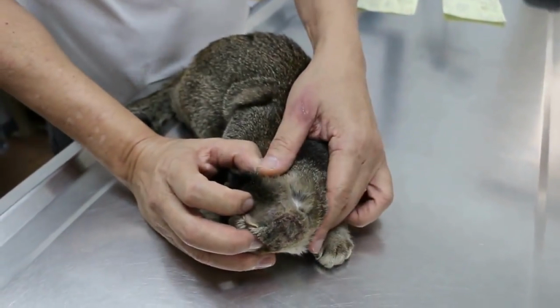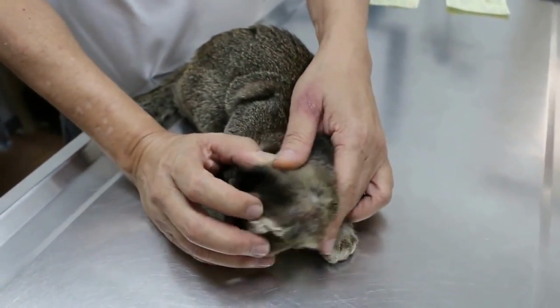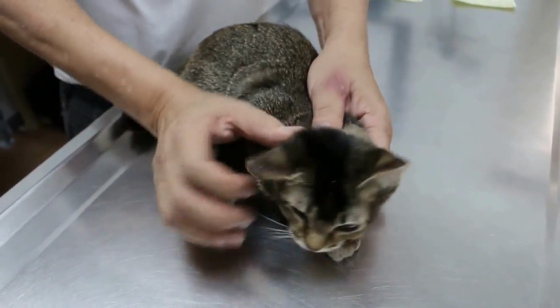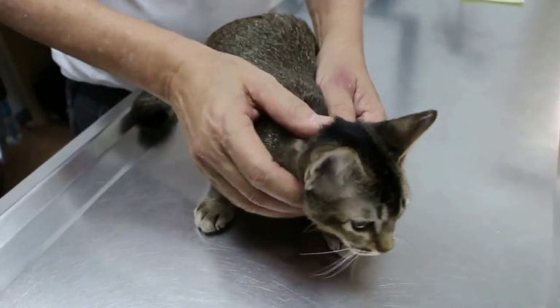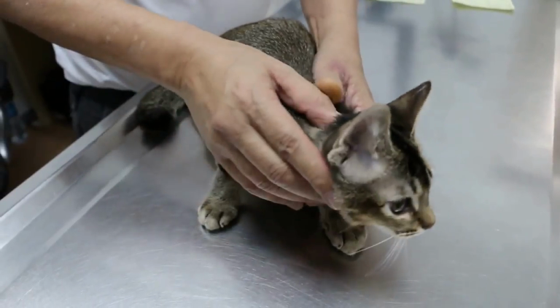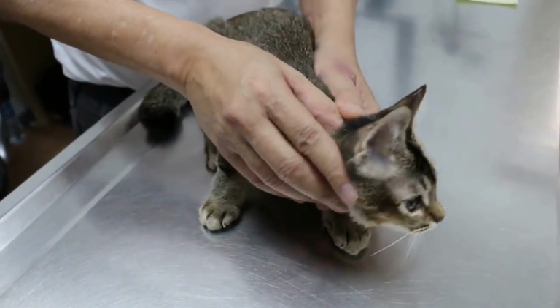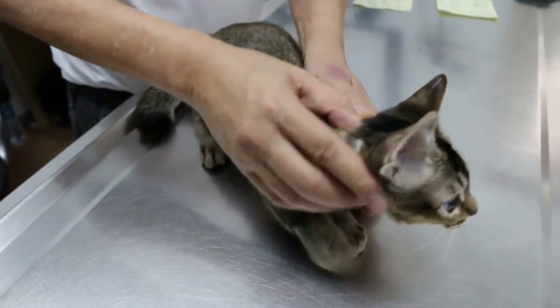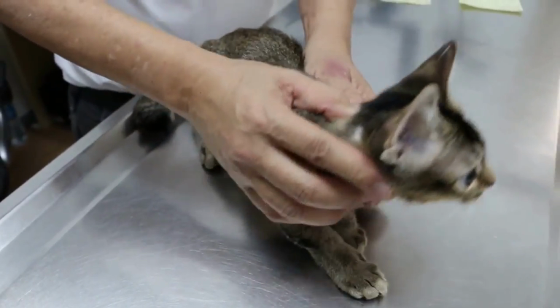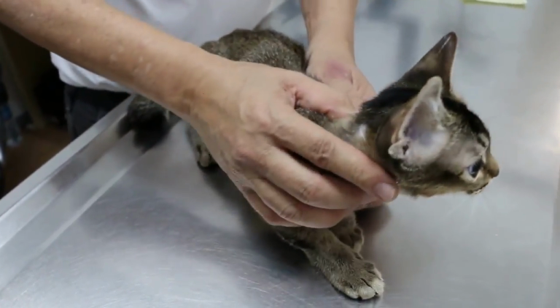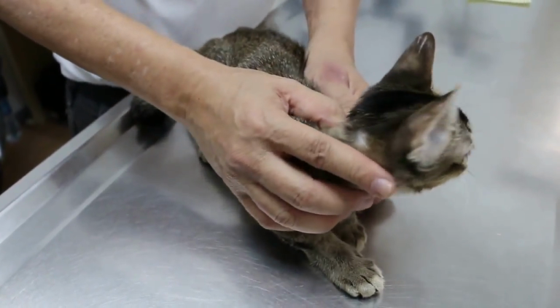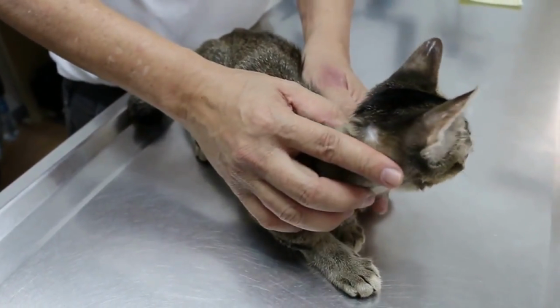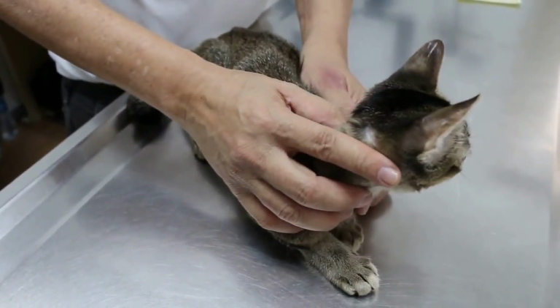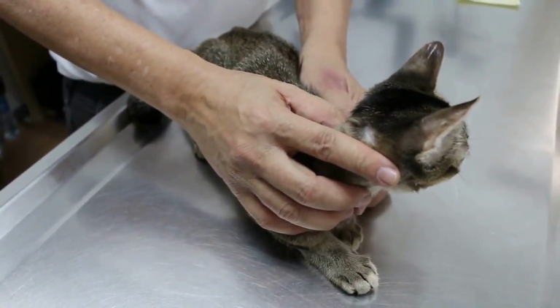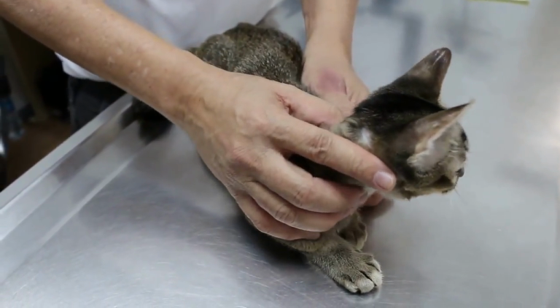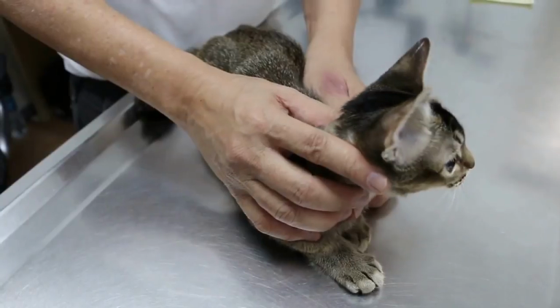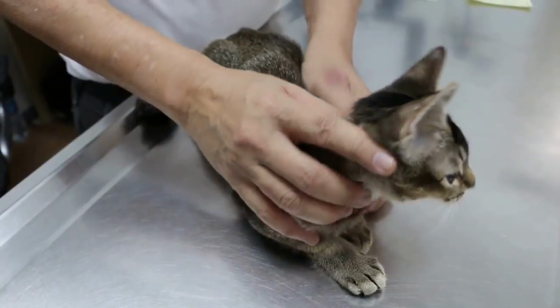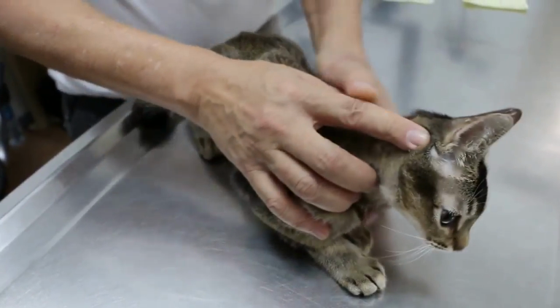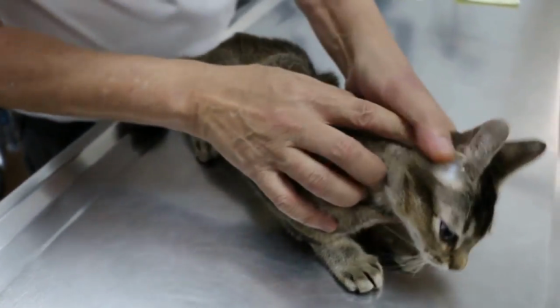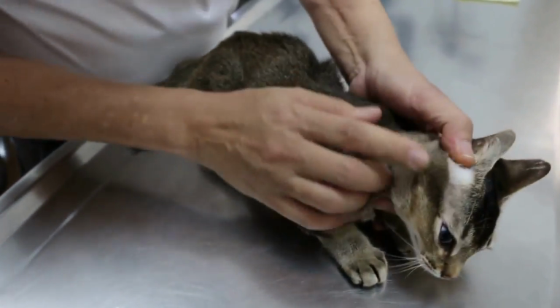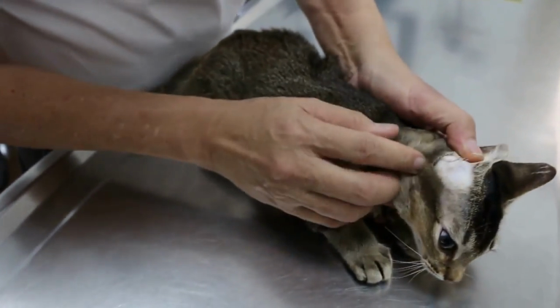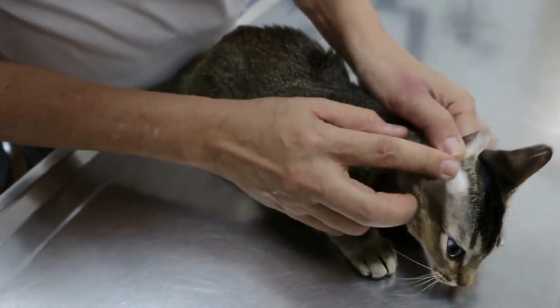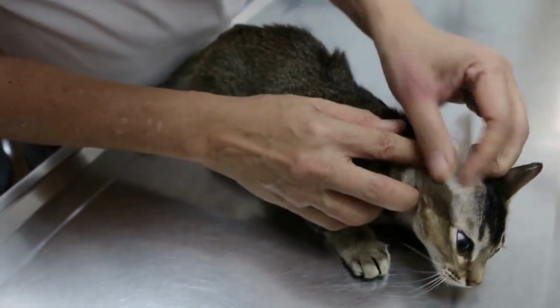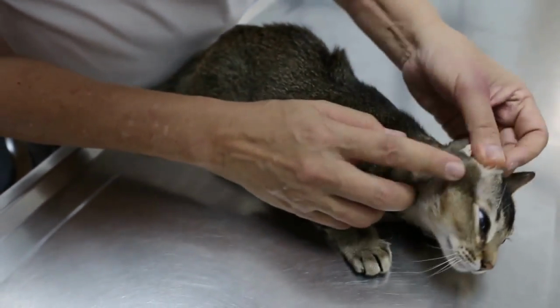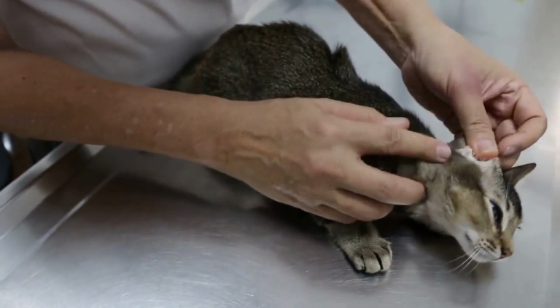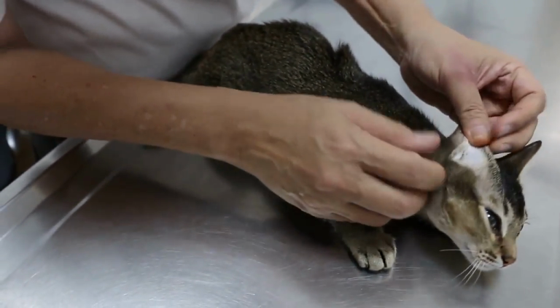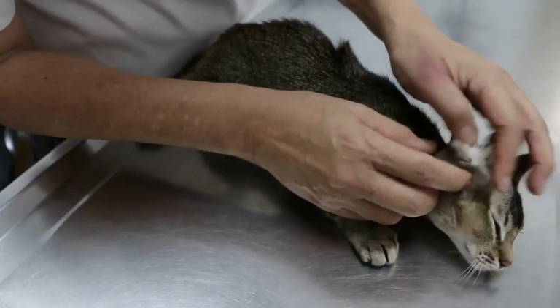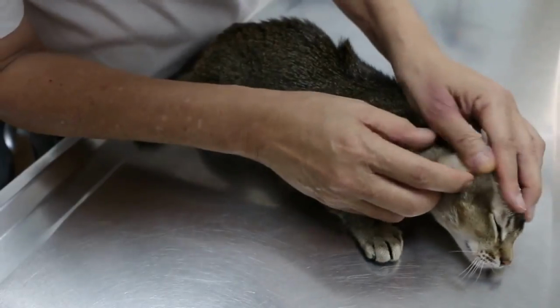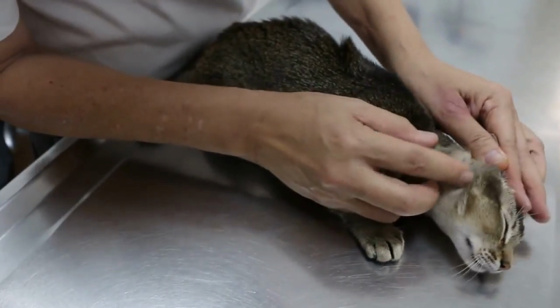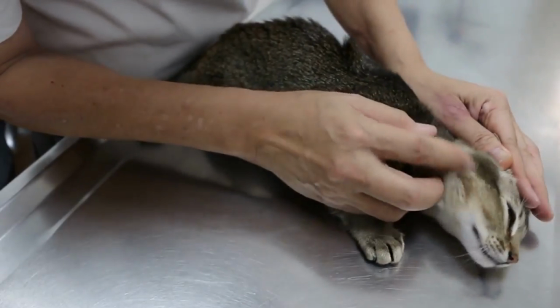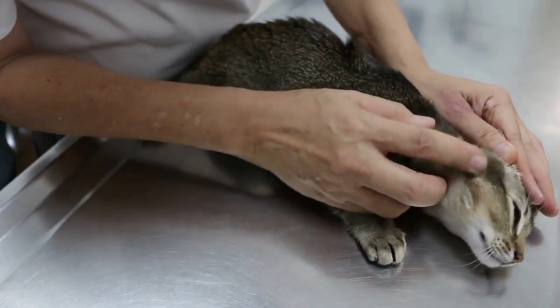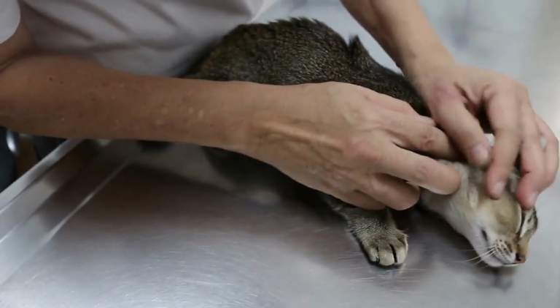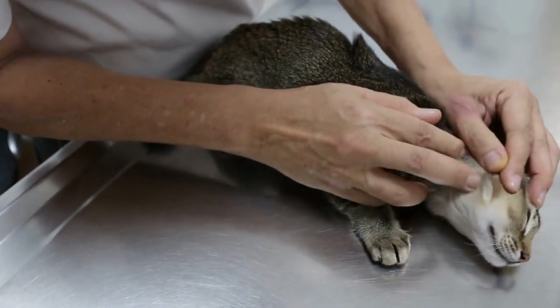So then after that, in February — that means last month, 2016 — it was the right side, a similar wound here. And it looks healed already.